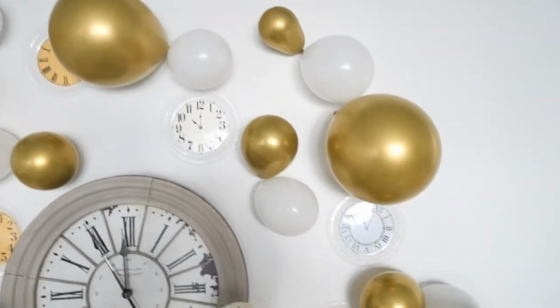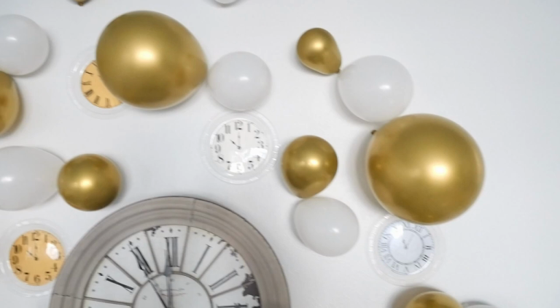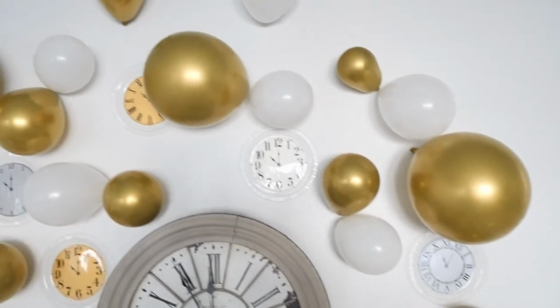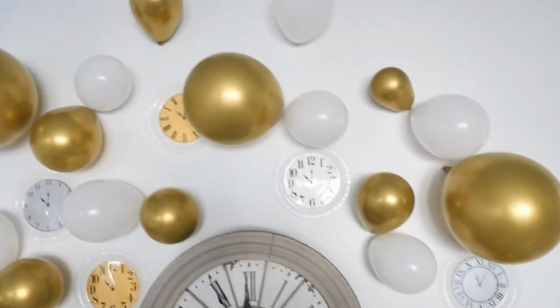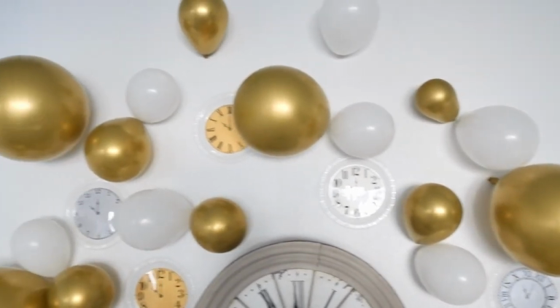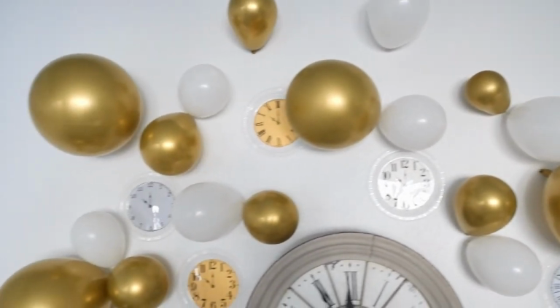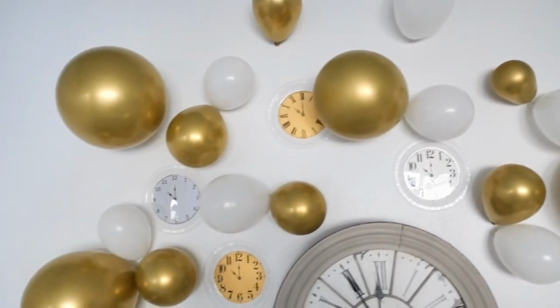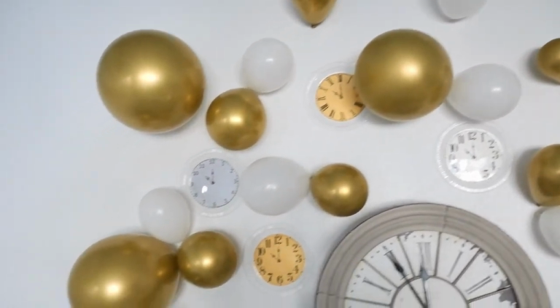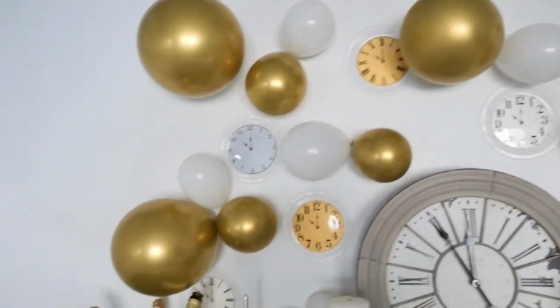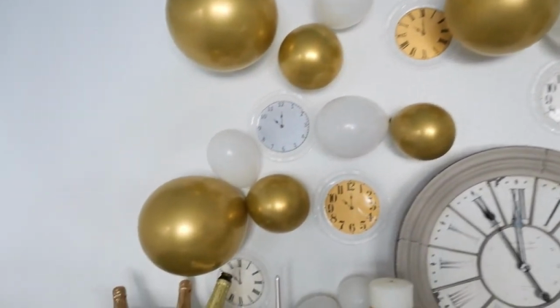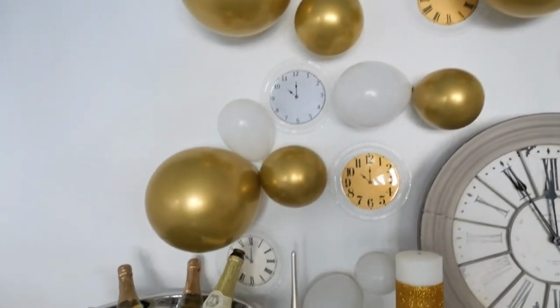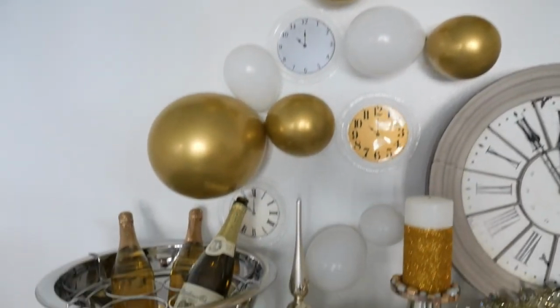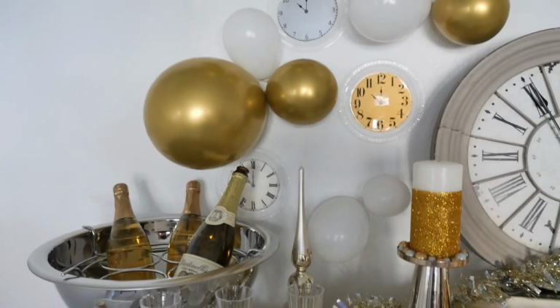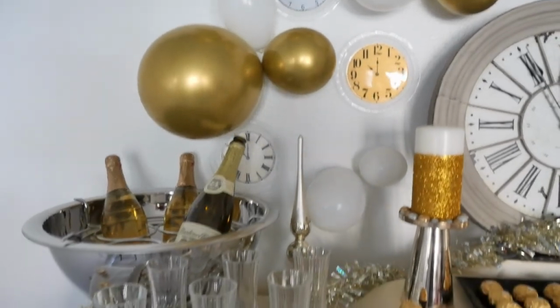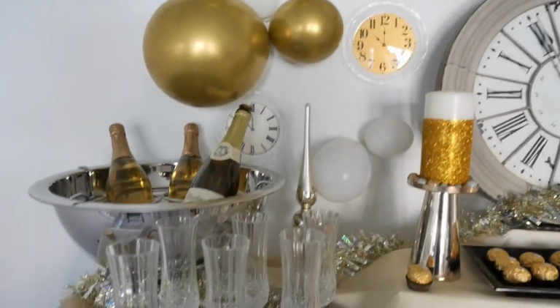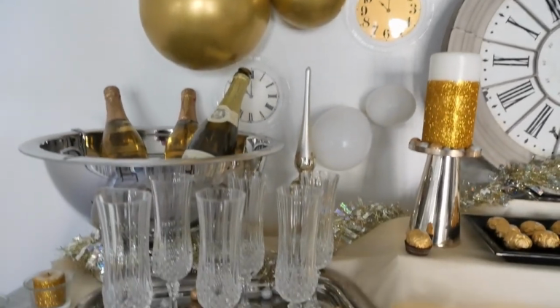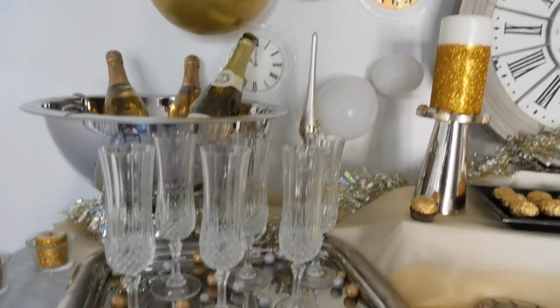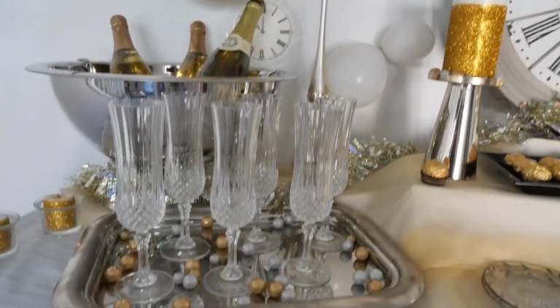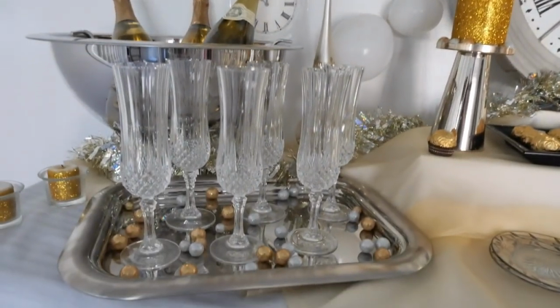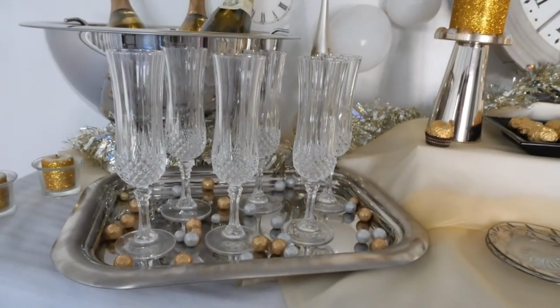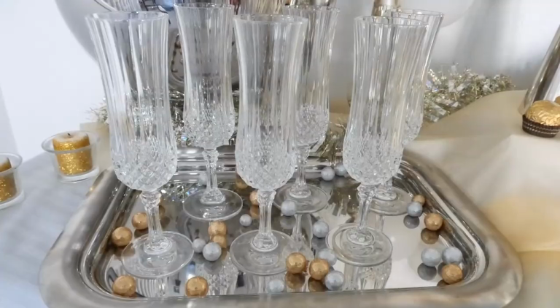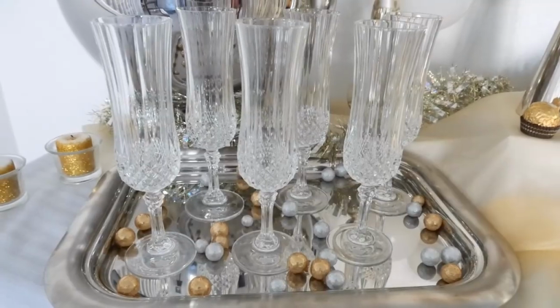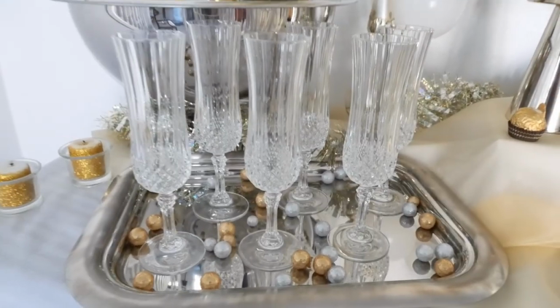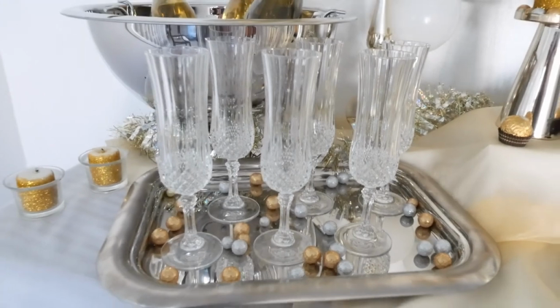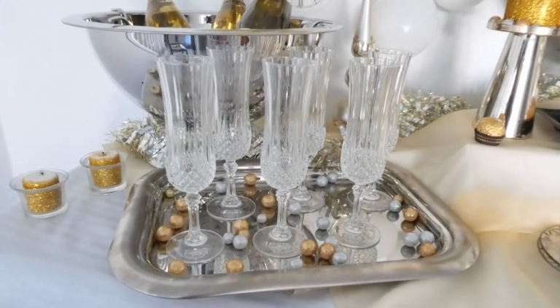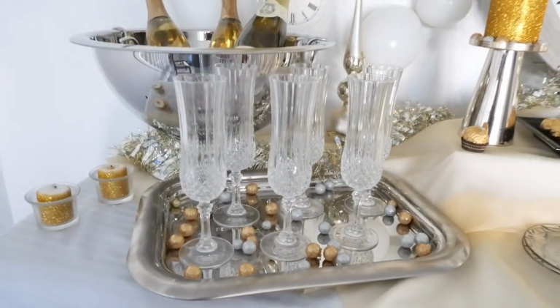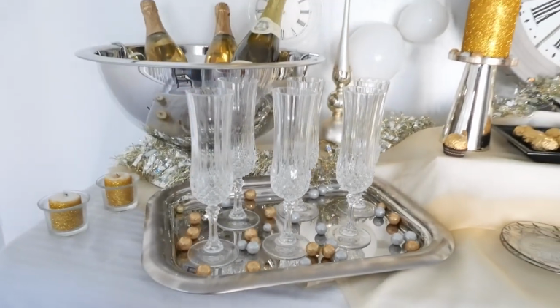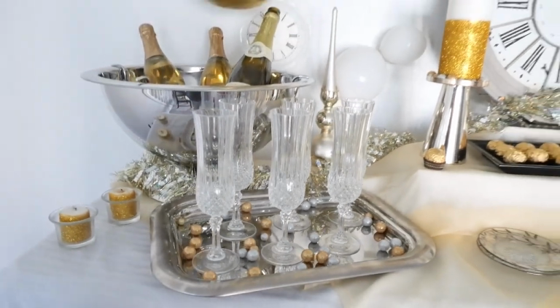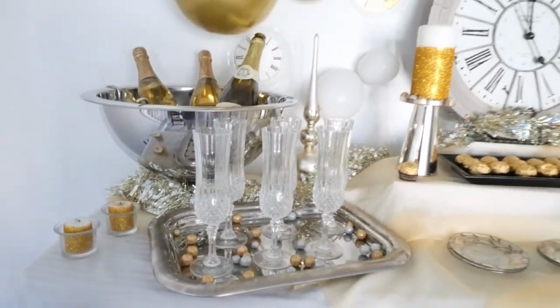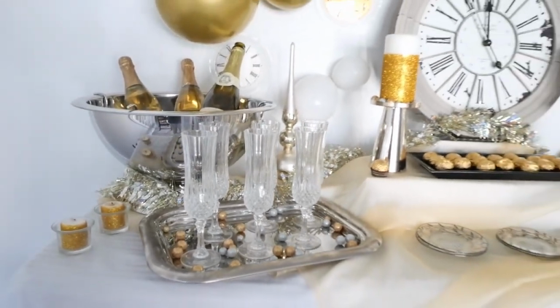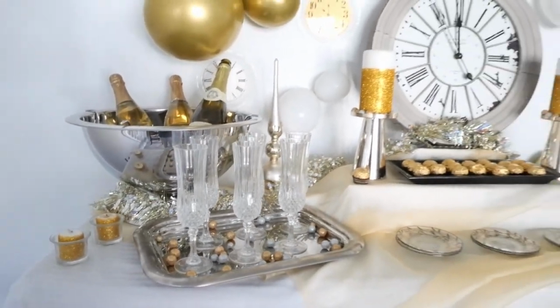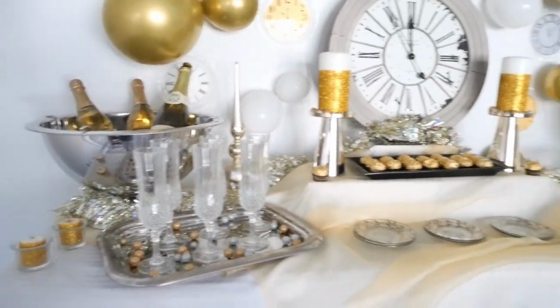On the left I had a bowl filled with my drinks and flute champagne glasses, all in front on silver platters. The gold and silver of the table just makes it look so festive and elegant for New Year's Eve.